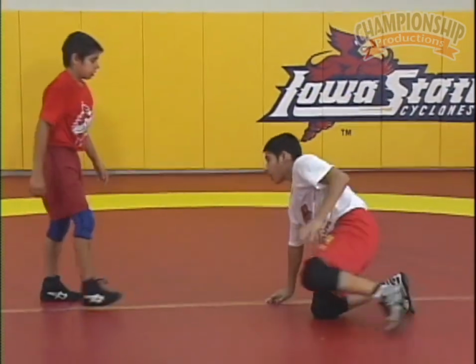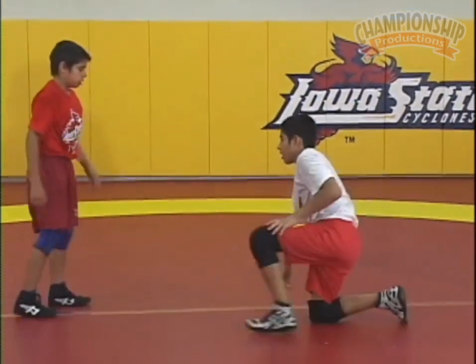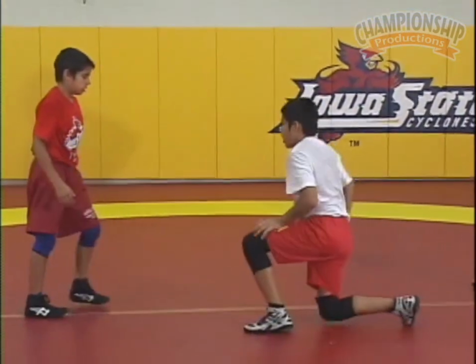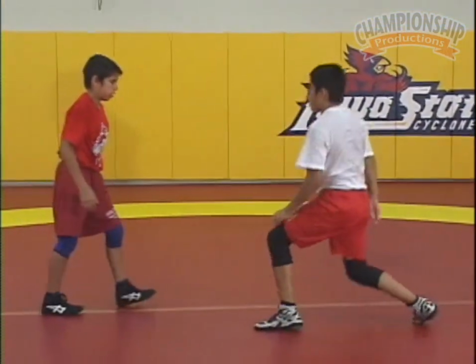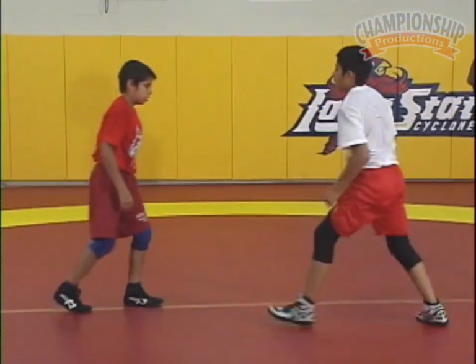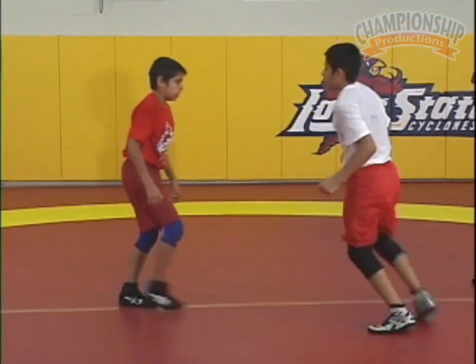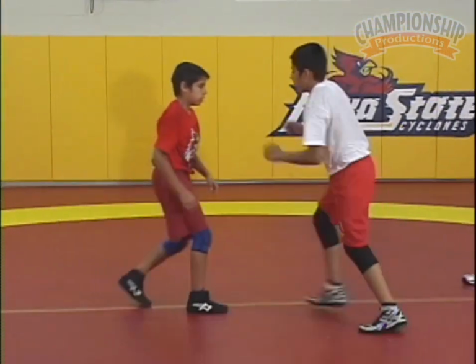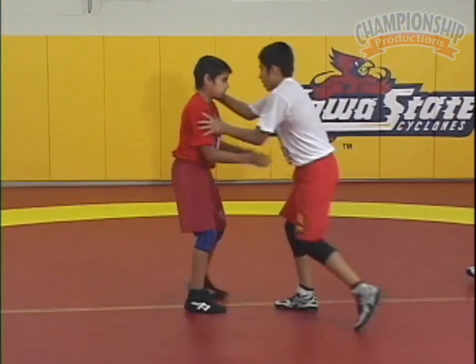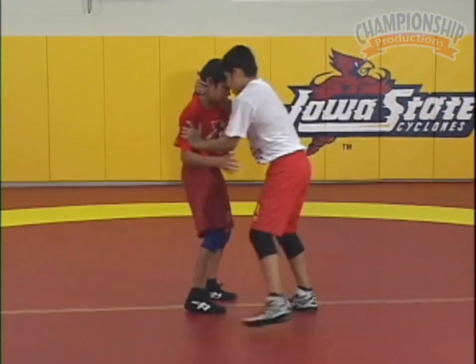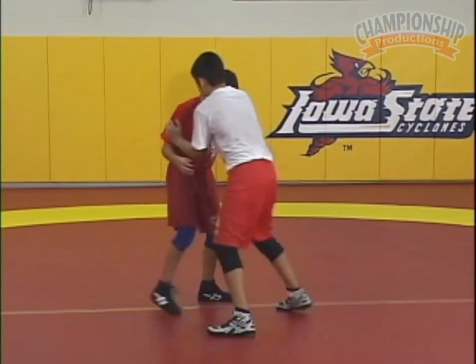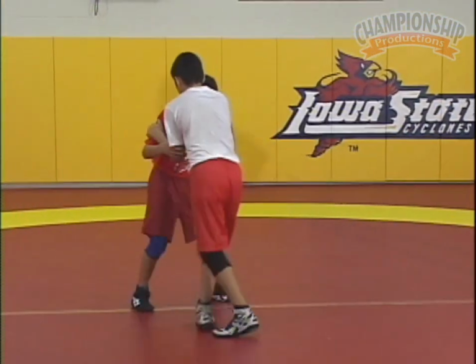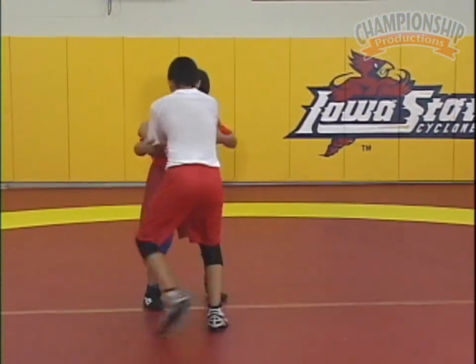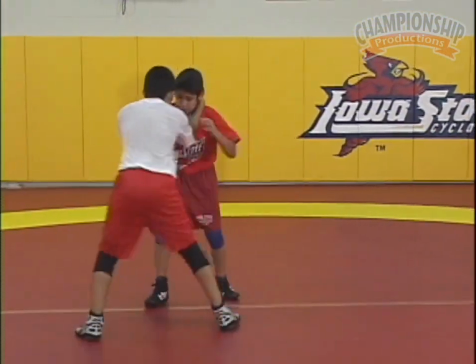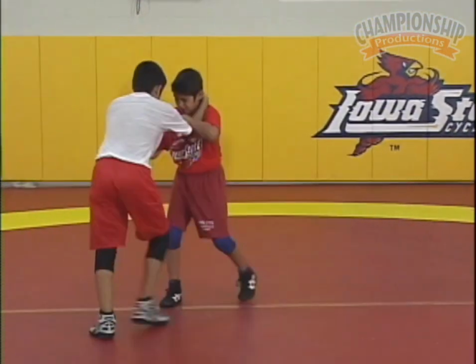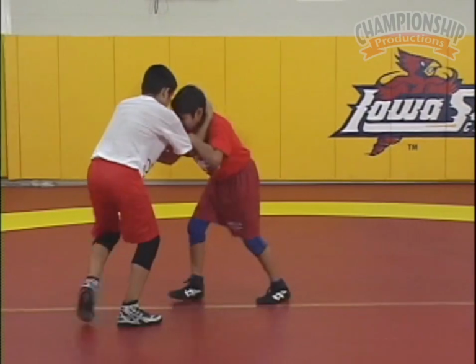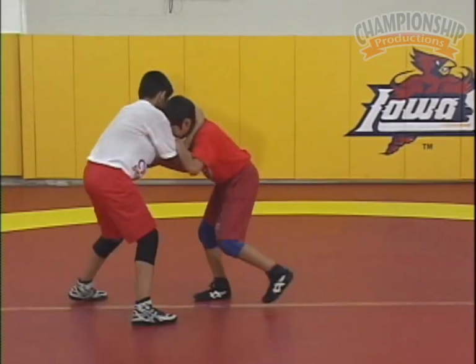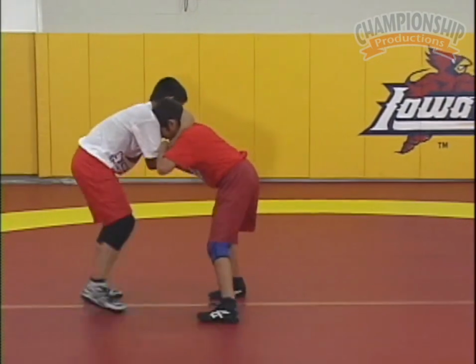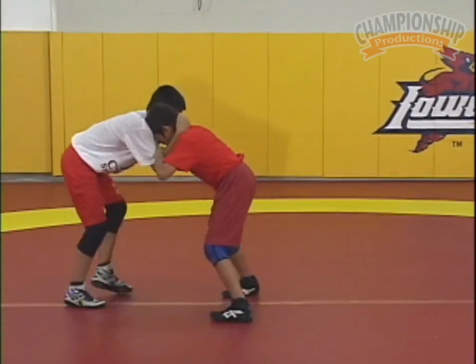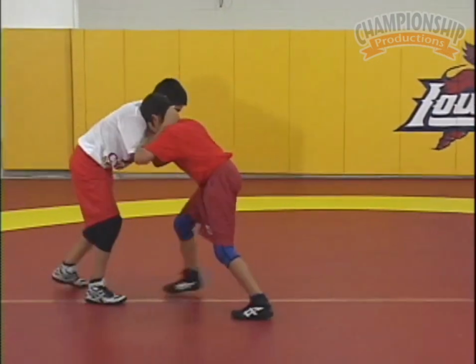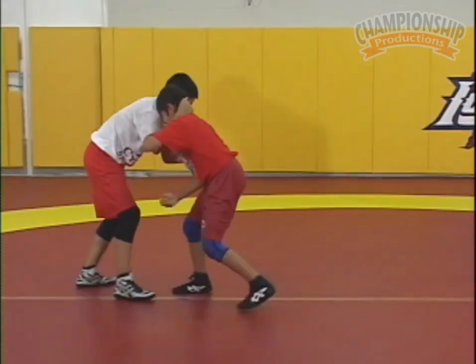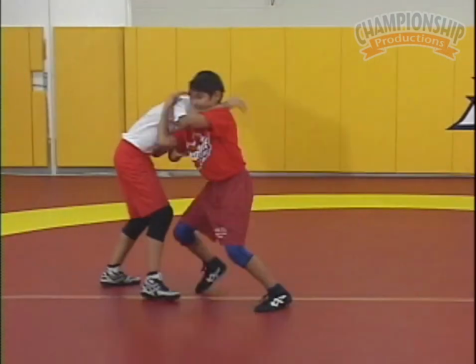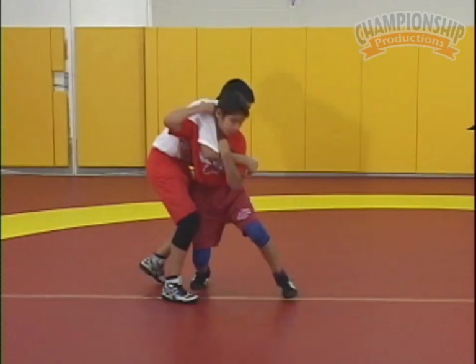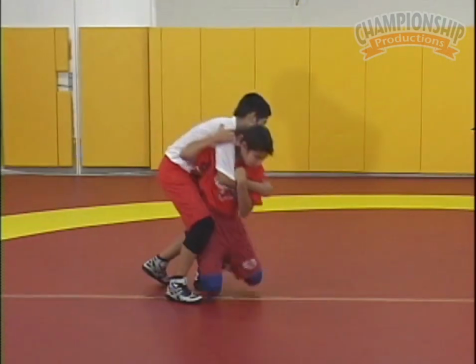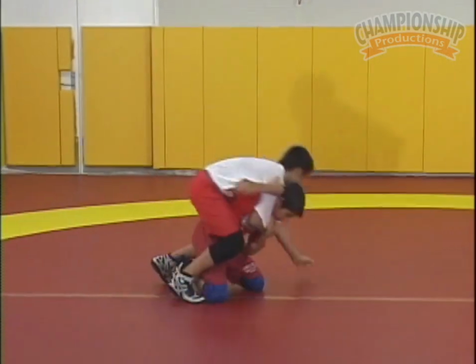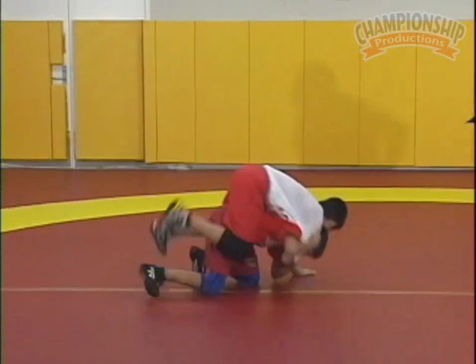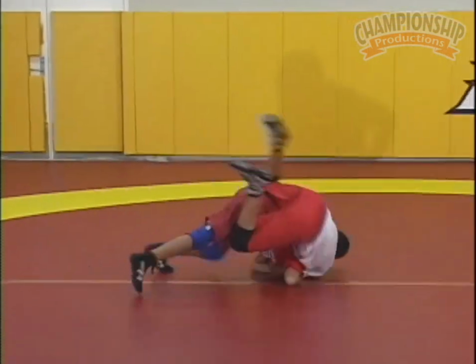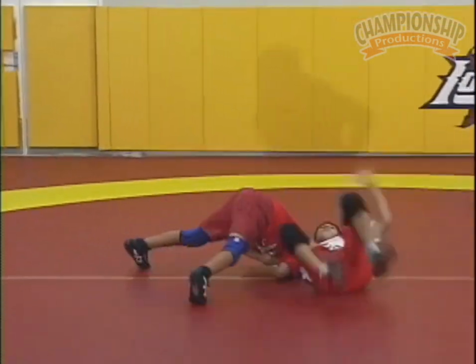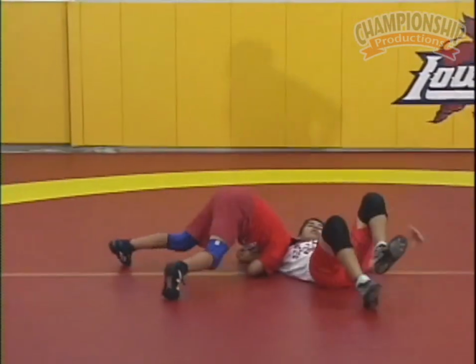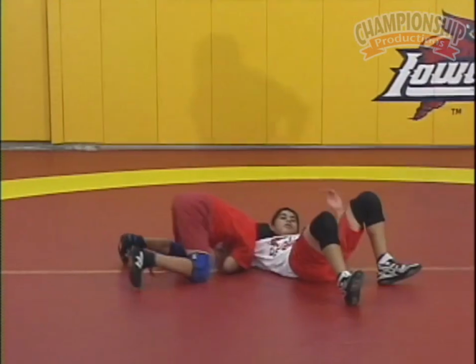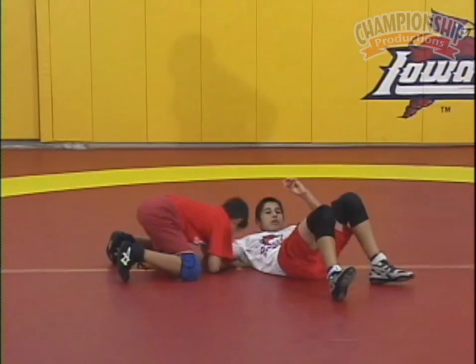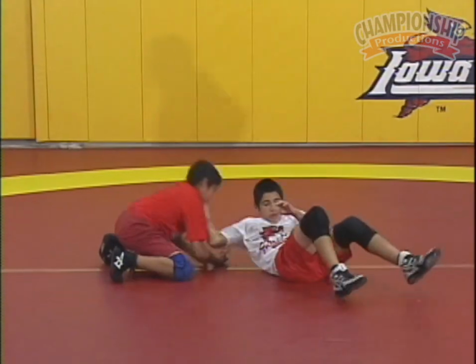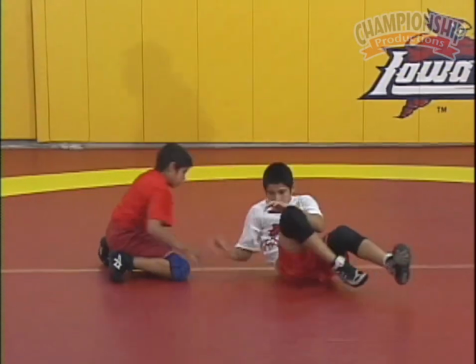Rehearse it a couple times. Rehearse it. Collar tie. Push, pull. Much better.